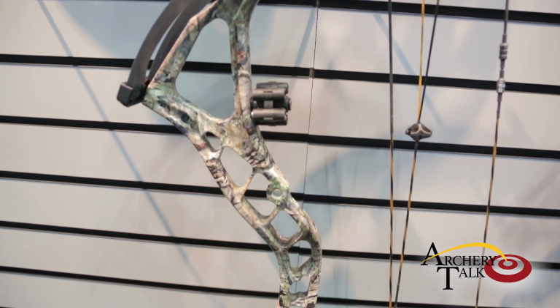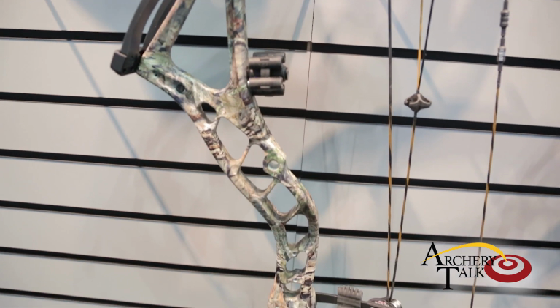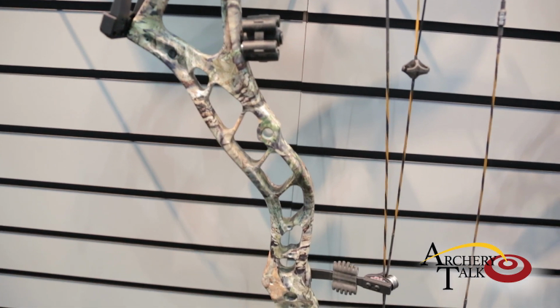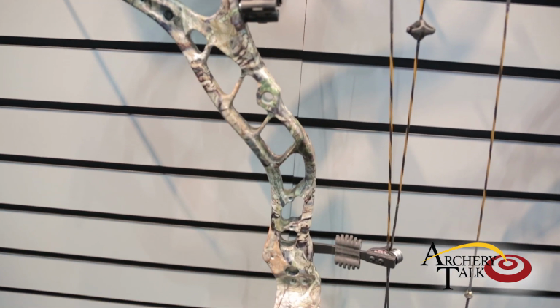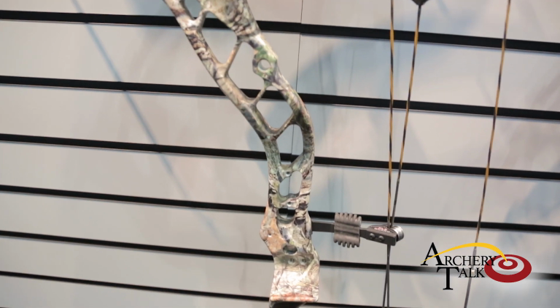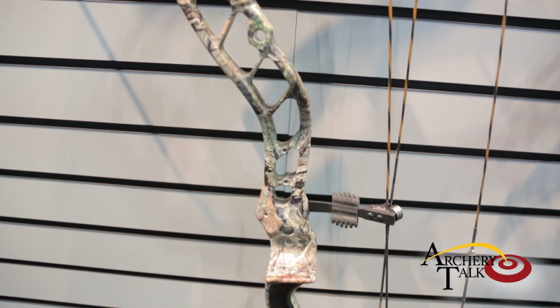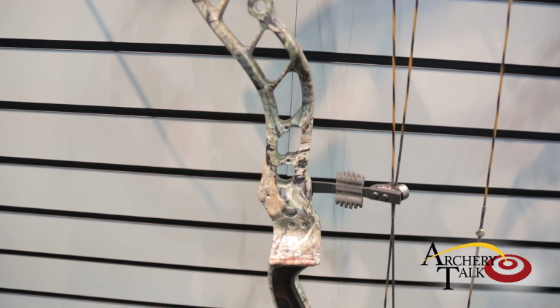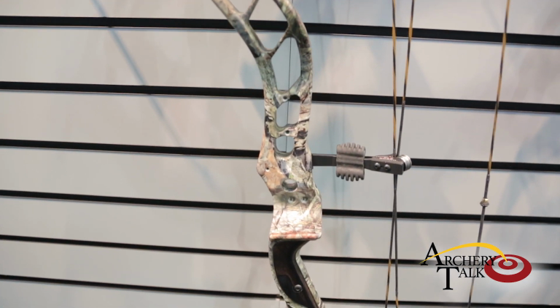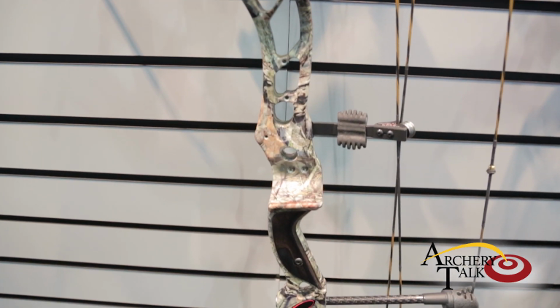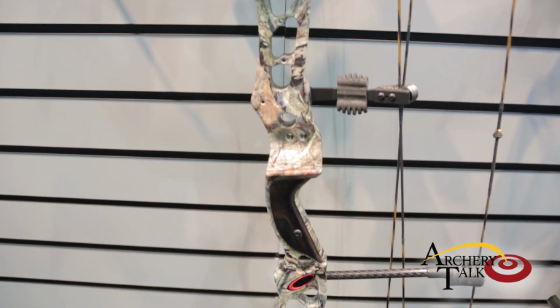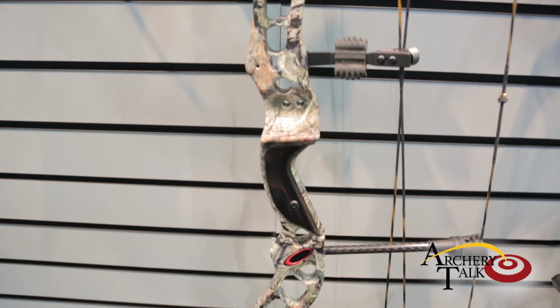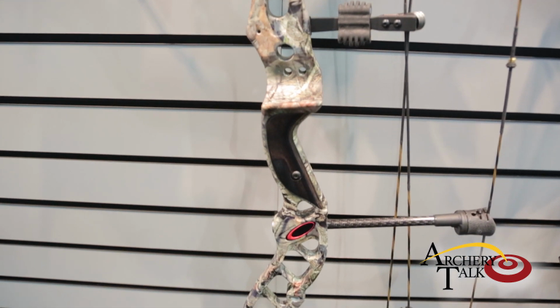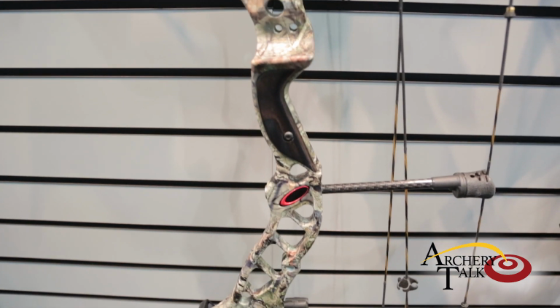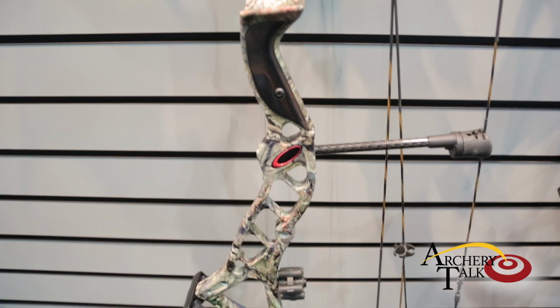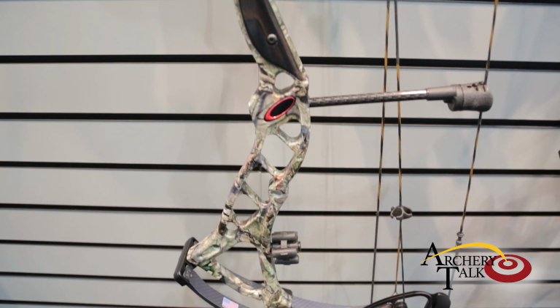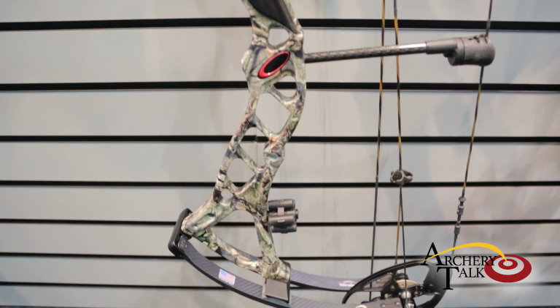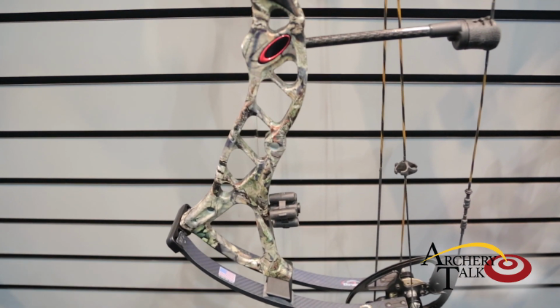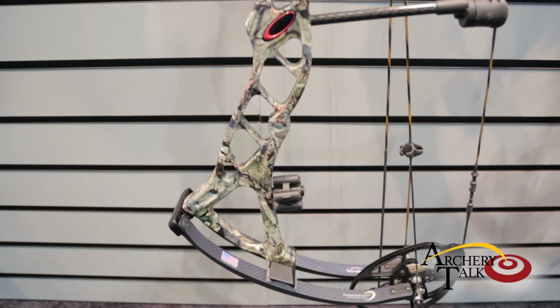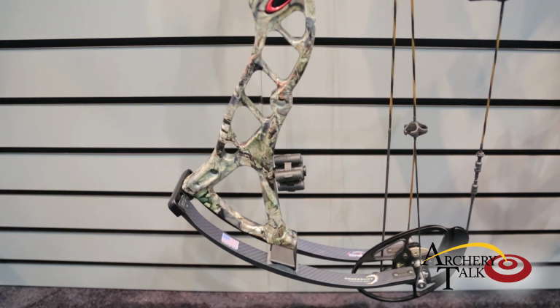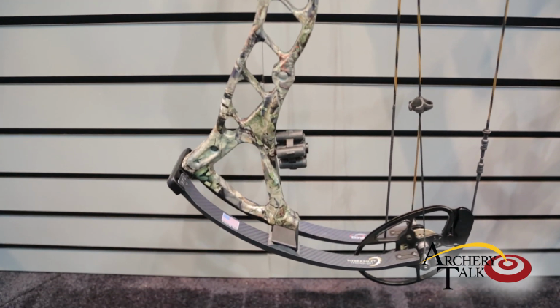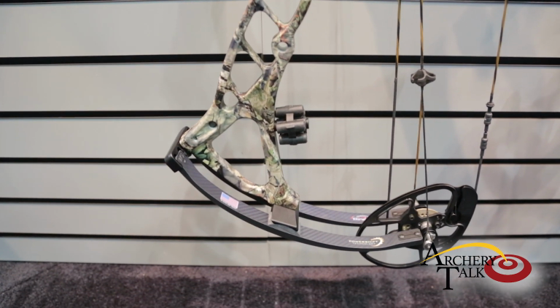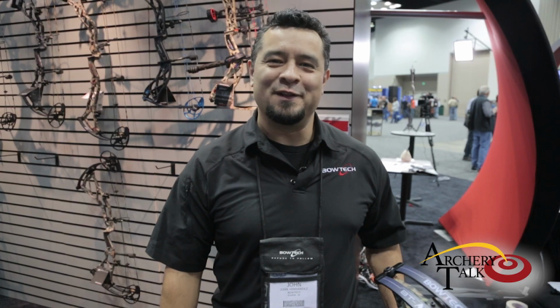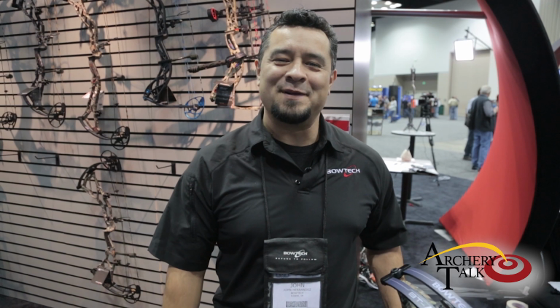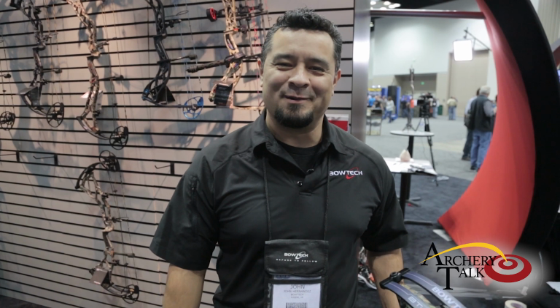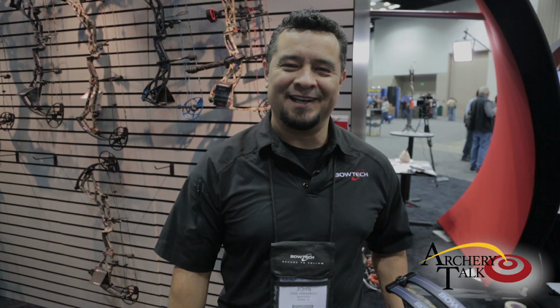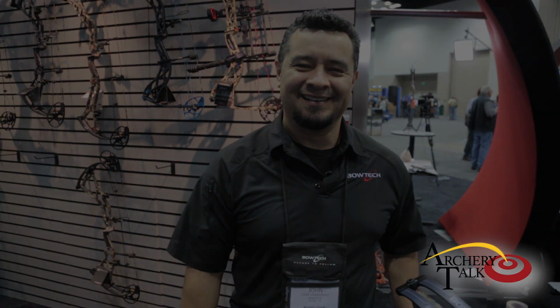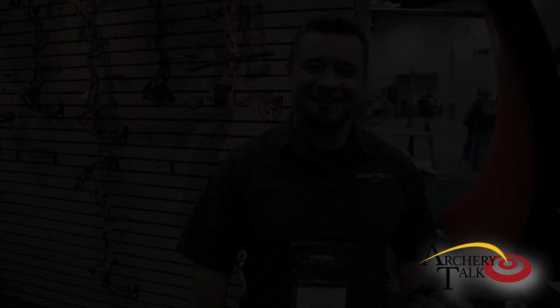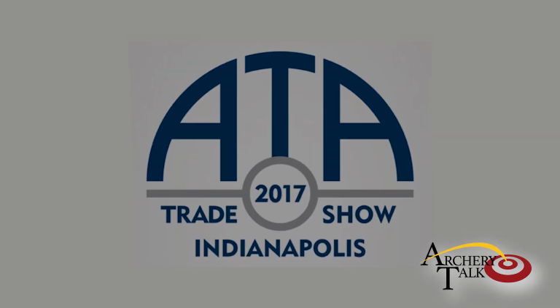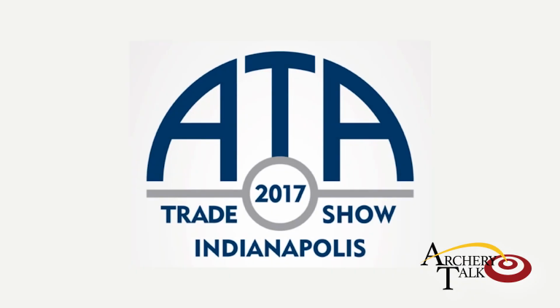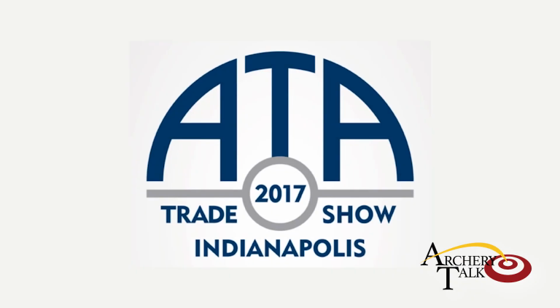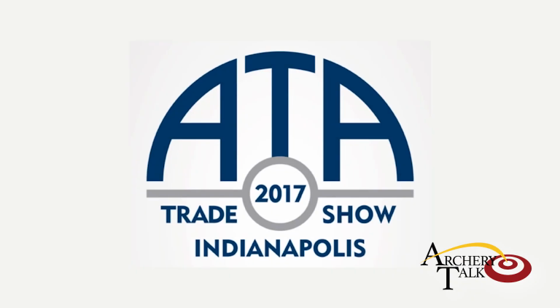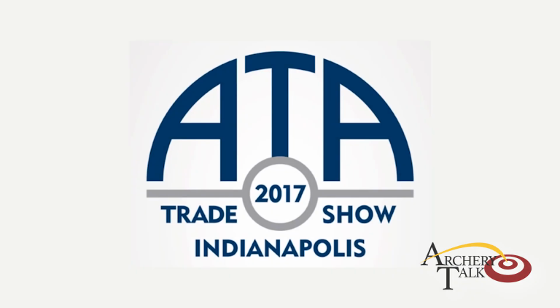The BT Mag has an MSRP of $1,299 and we'd love for you to go out to your local pro shop, give it a test shoot, let us know what you think, and hopefully you're happy and walk away with one. Thank you very much.